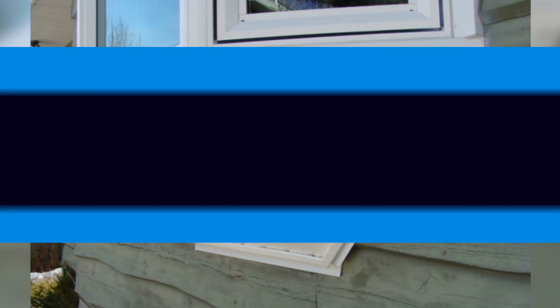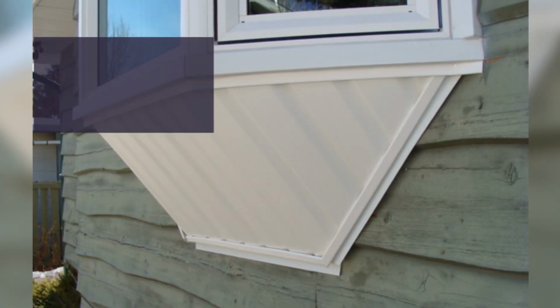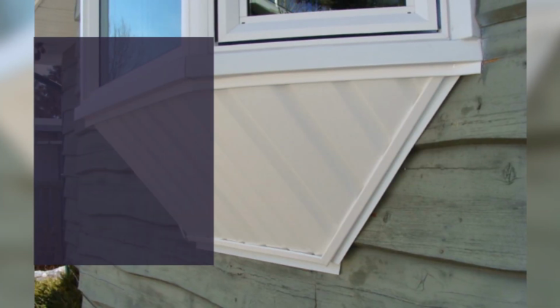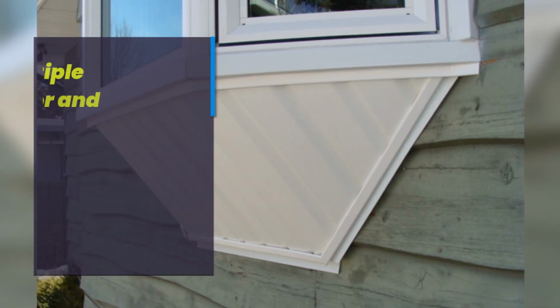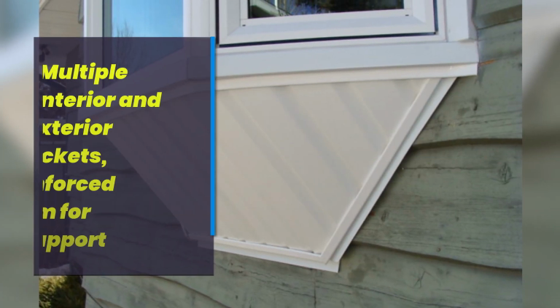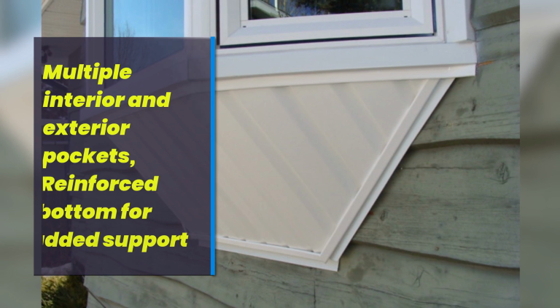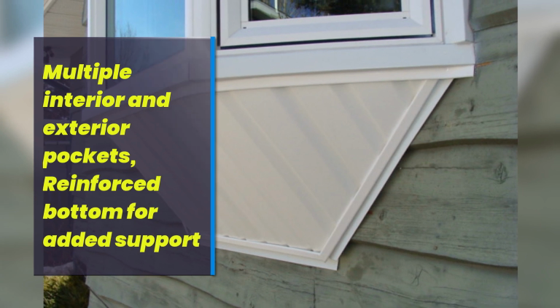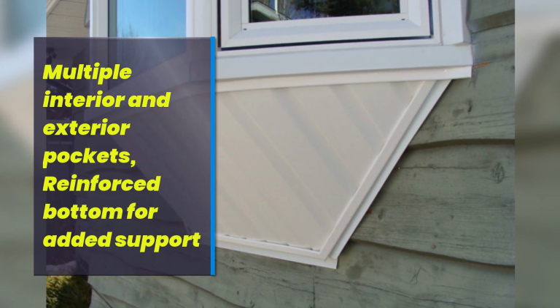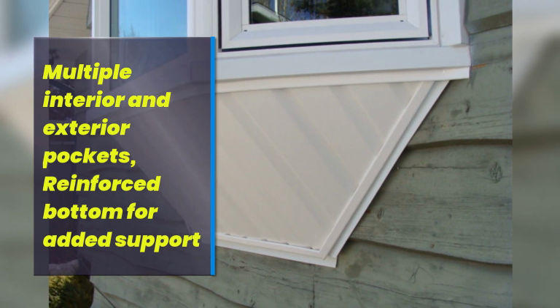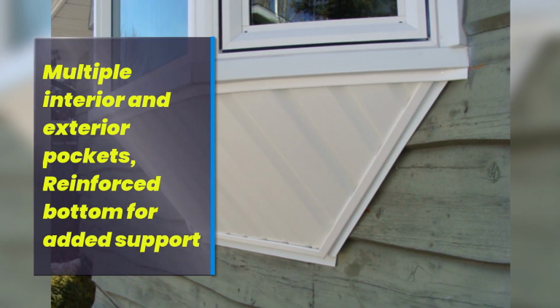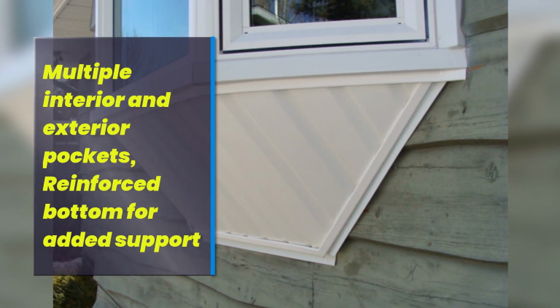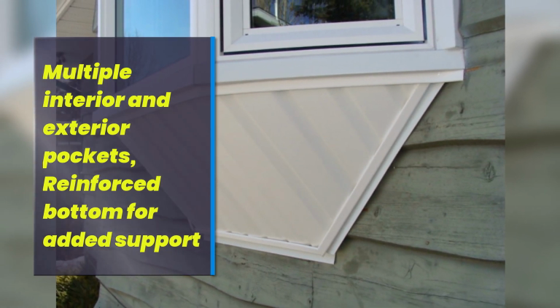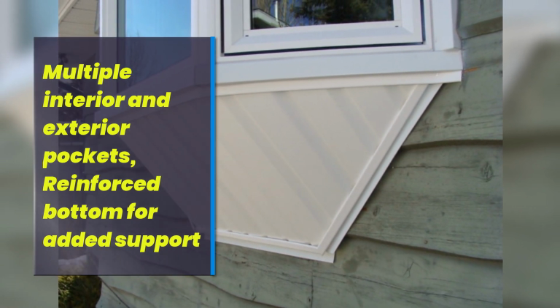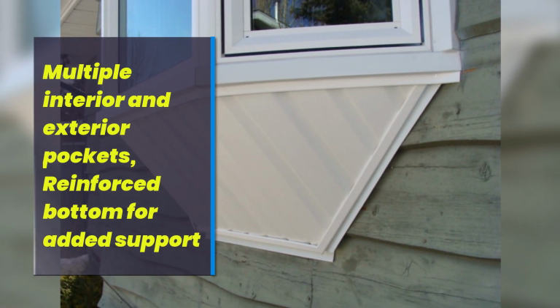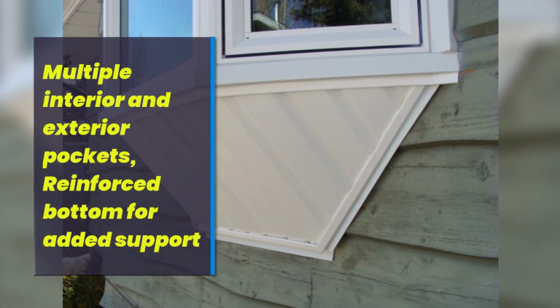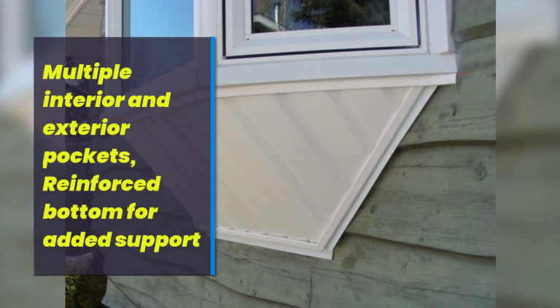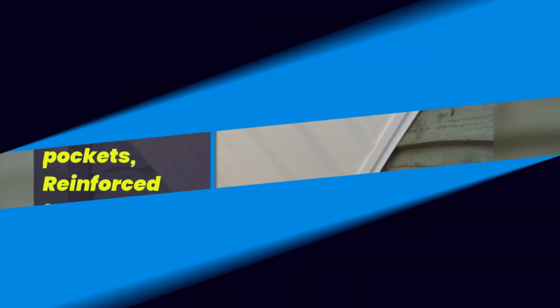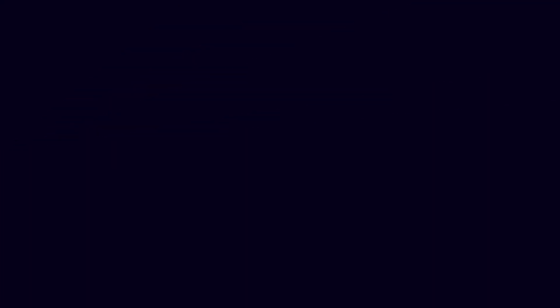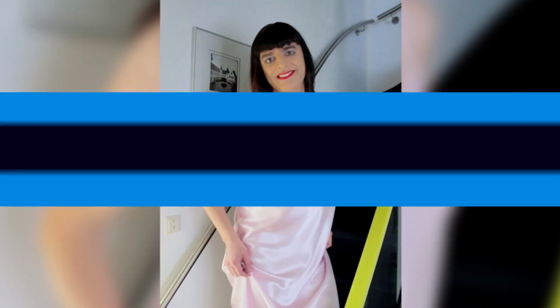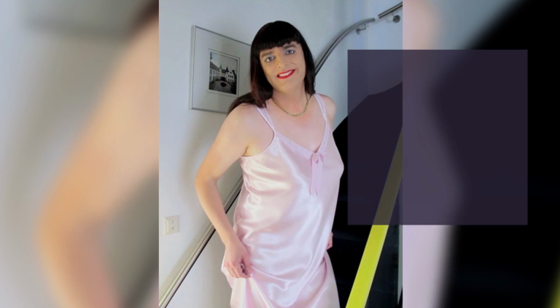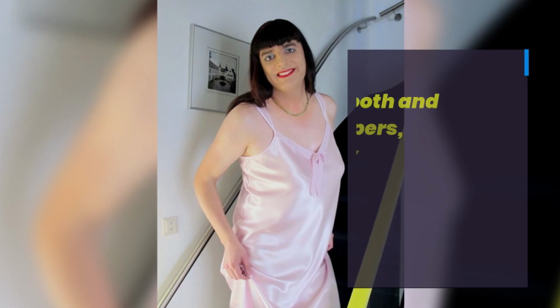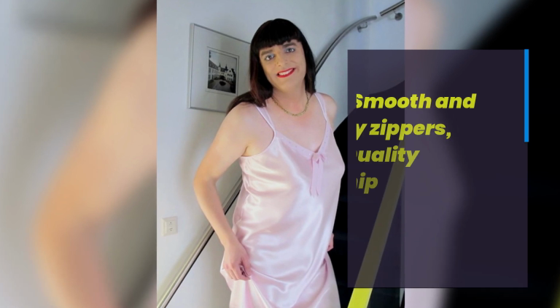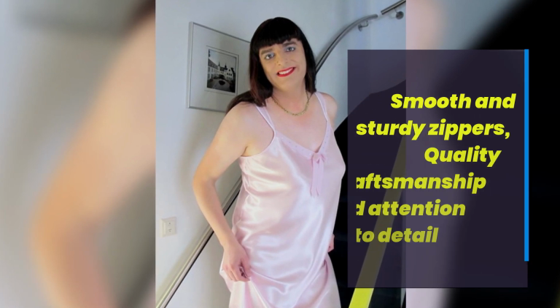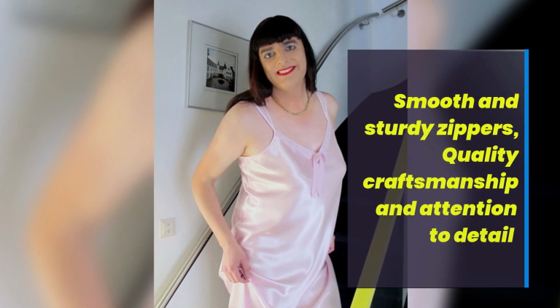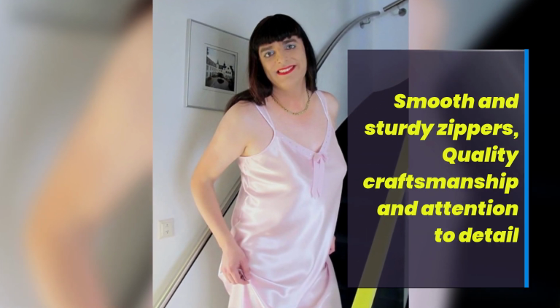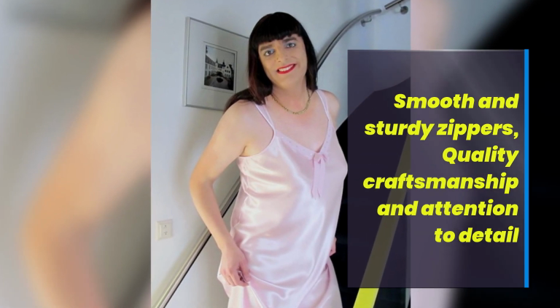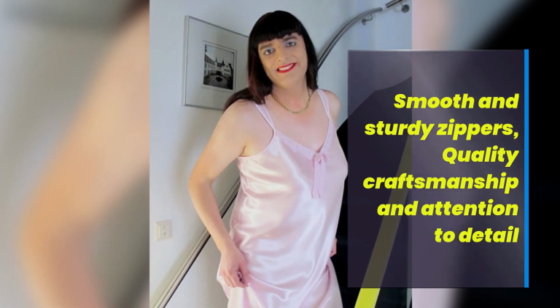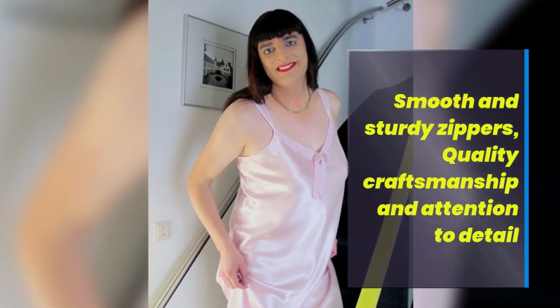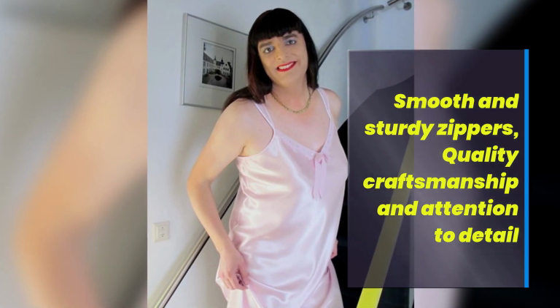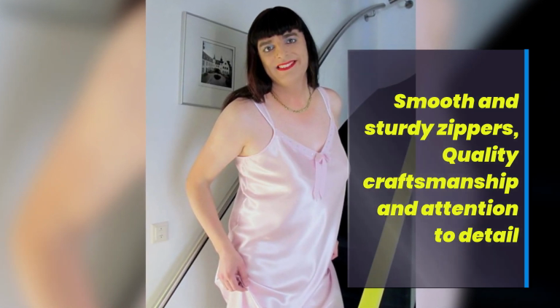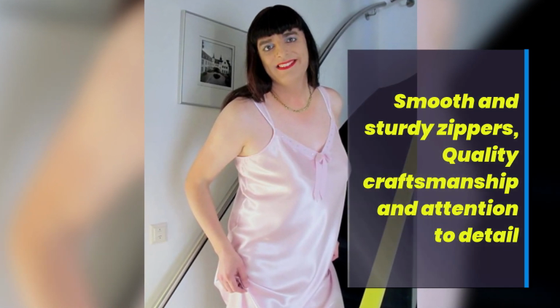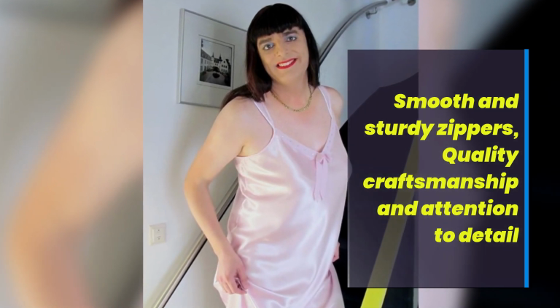Multiple interior and exterior pockets, reinforced bottom for added support. Smooth and sturdy zippers, quality craftsmanship and attention to detail.